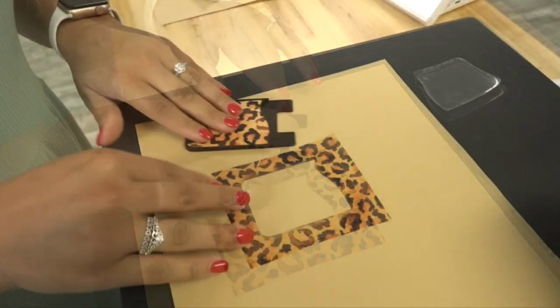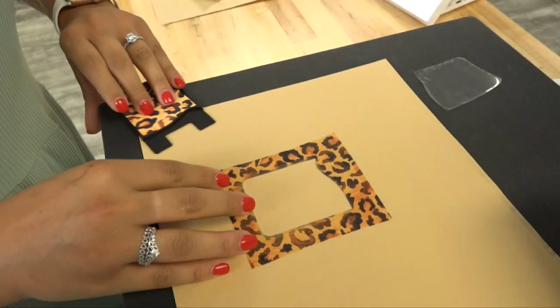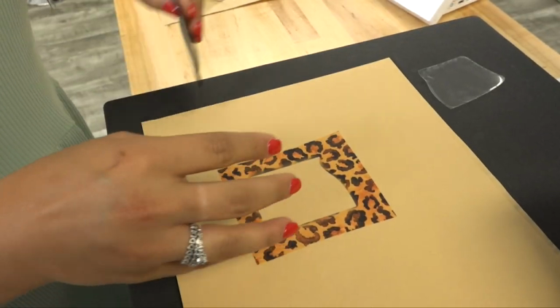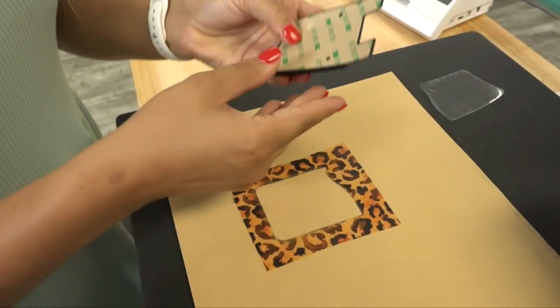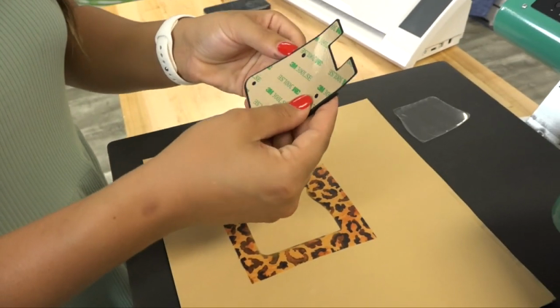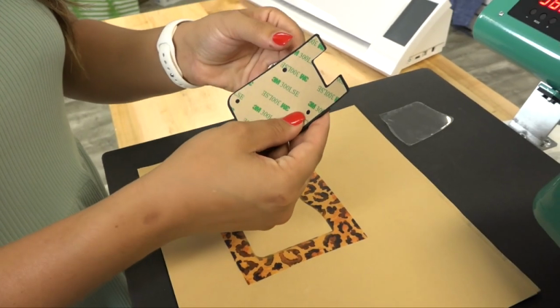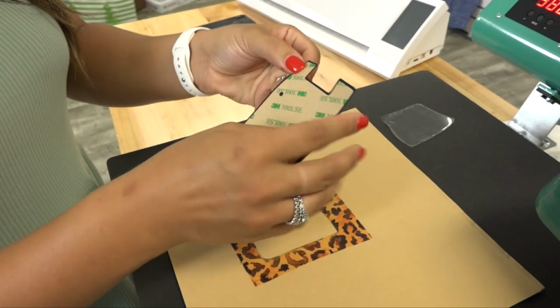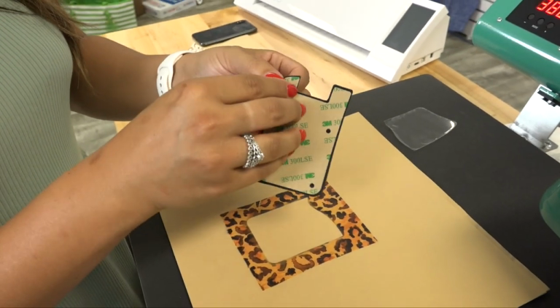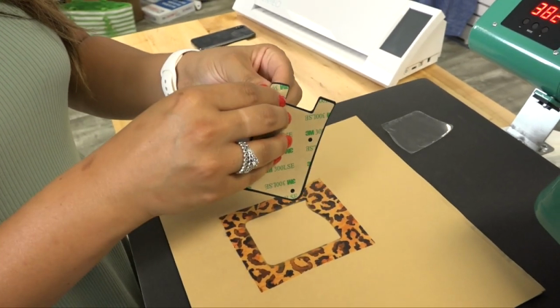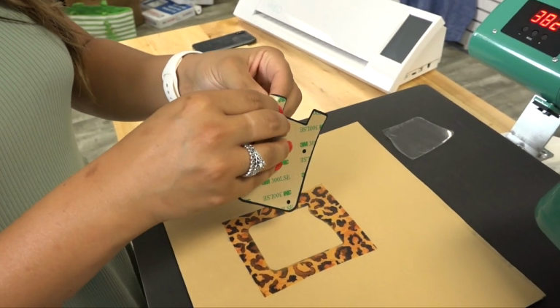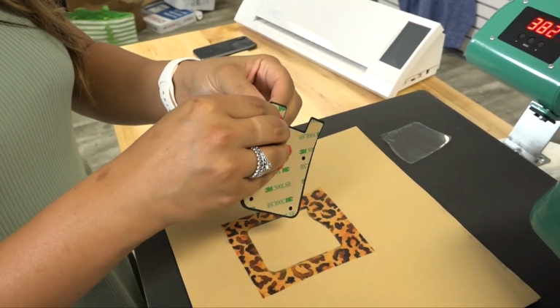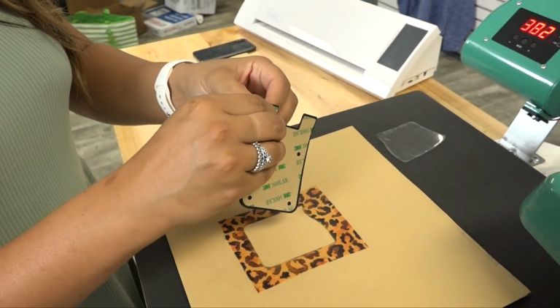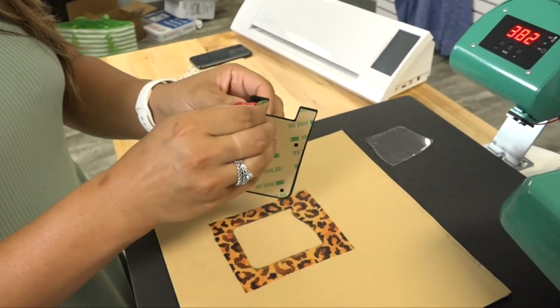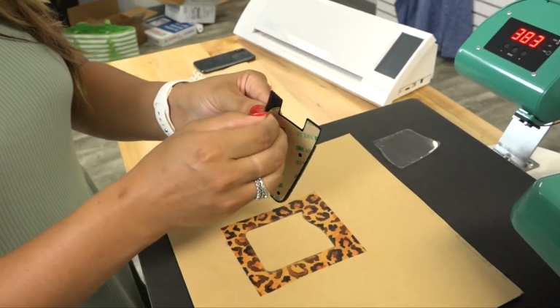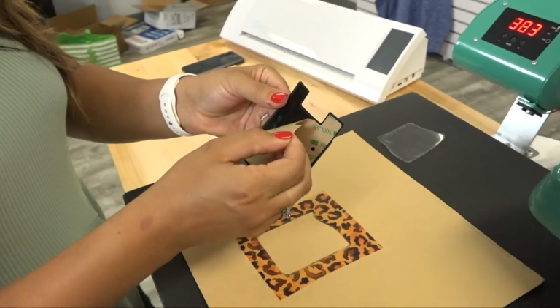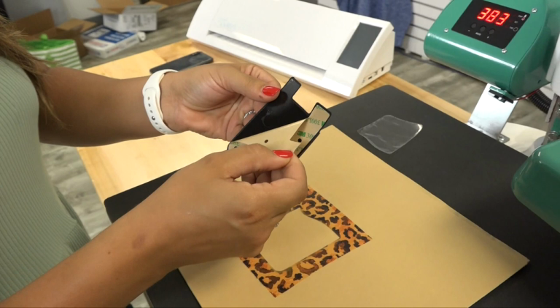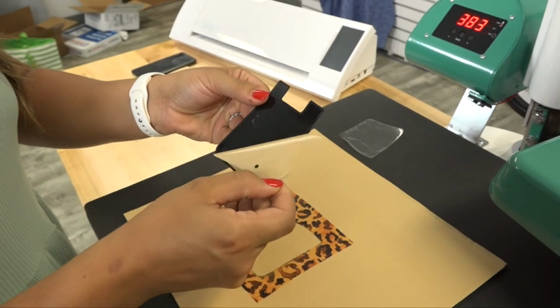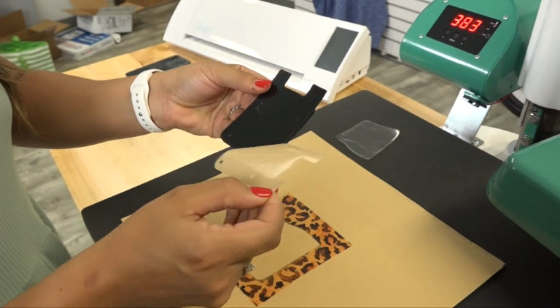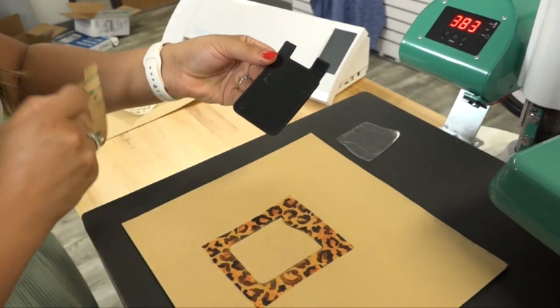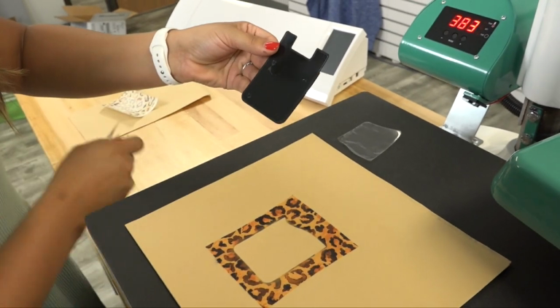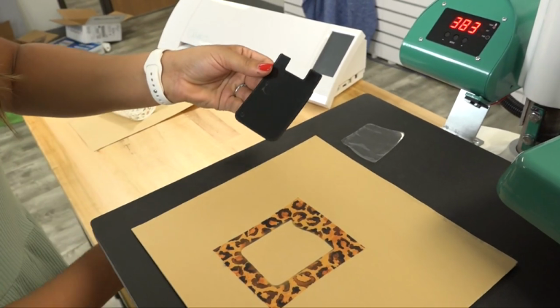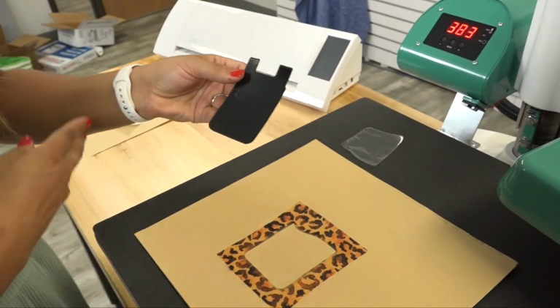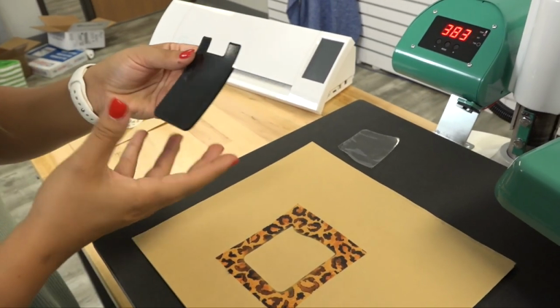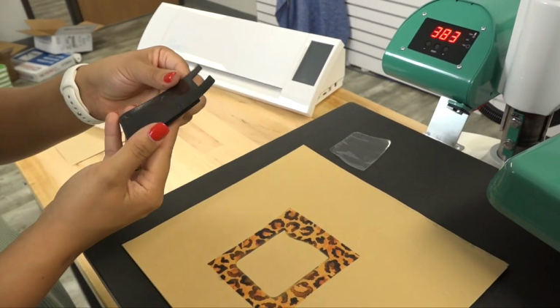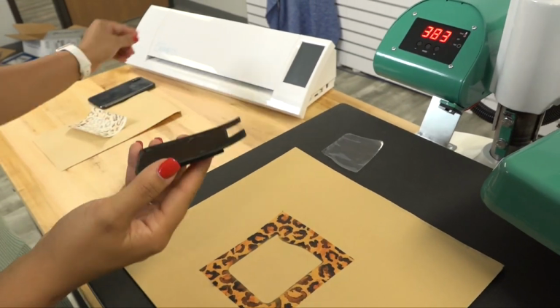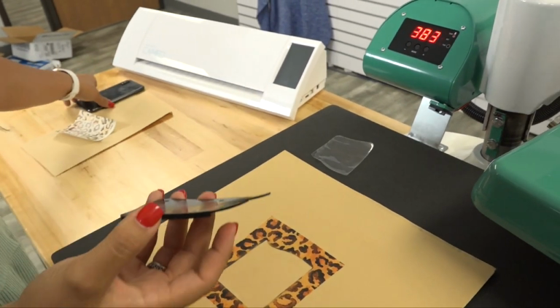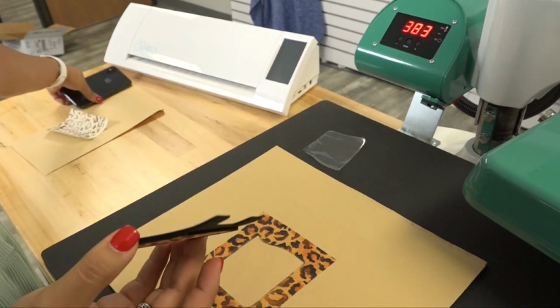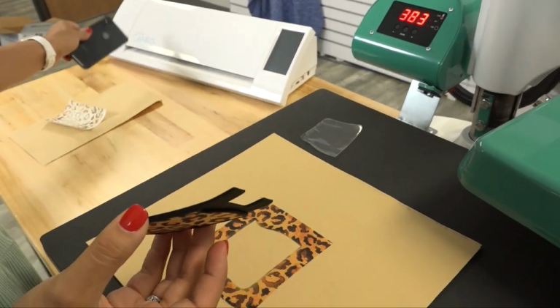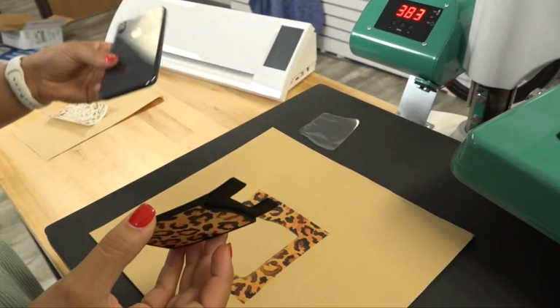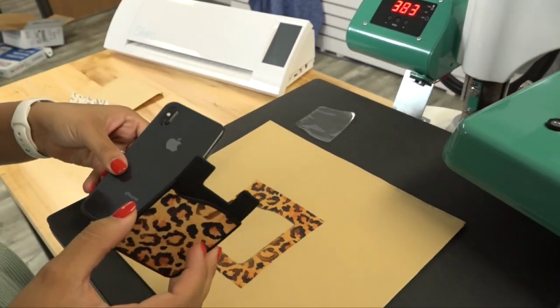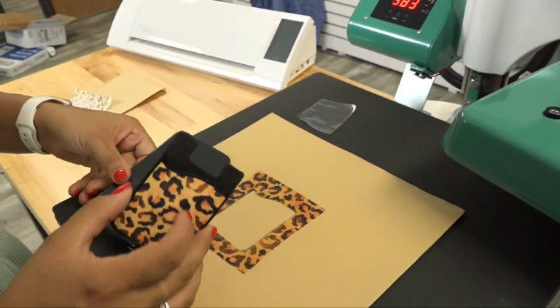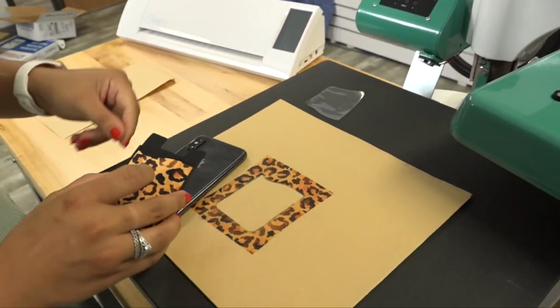Now the 3M sticker on the back can be removed and placed onto the cell phone.